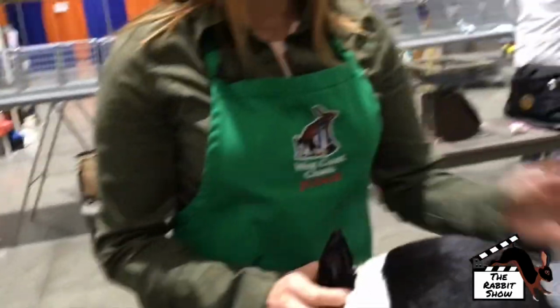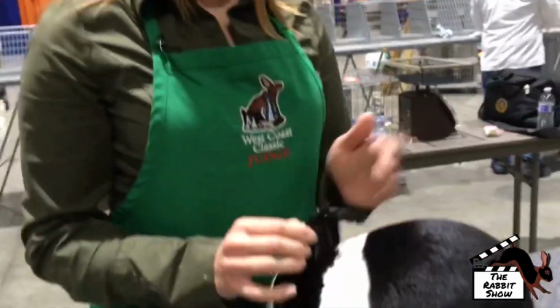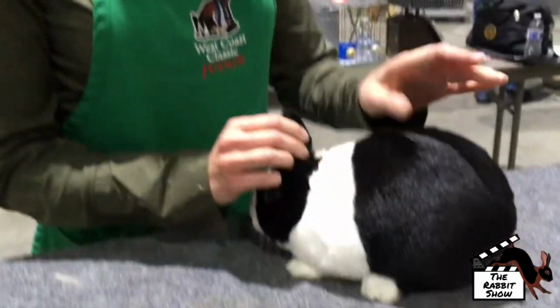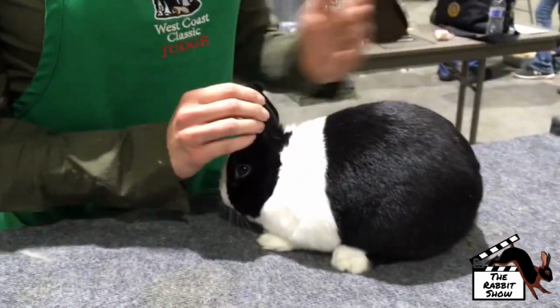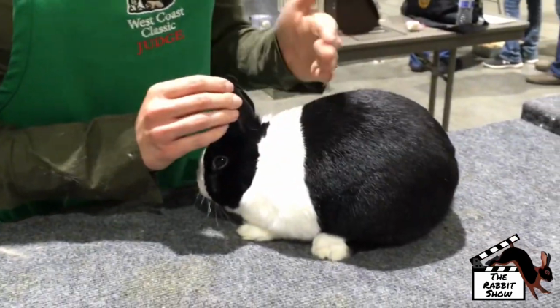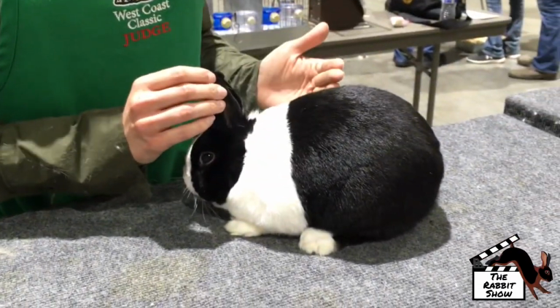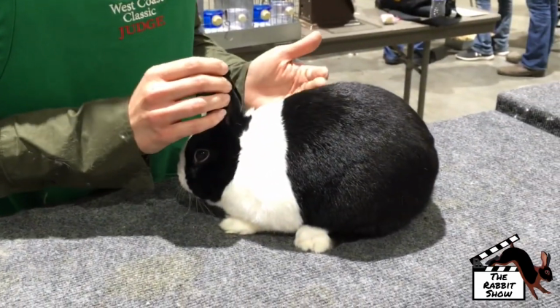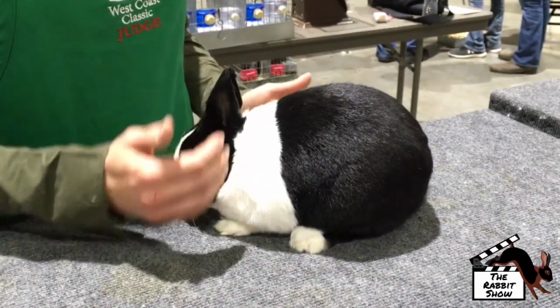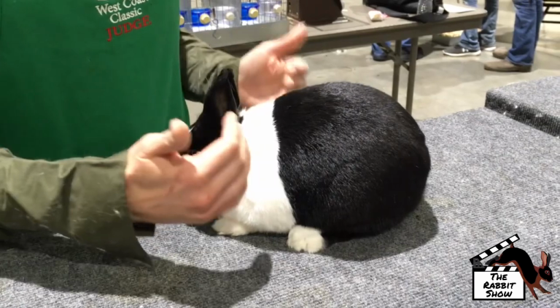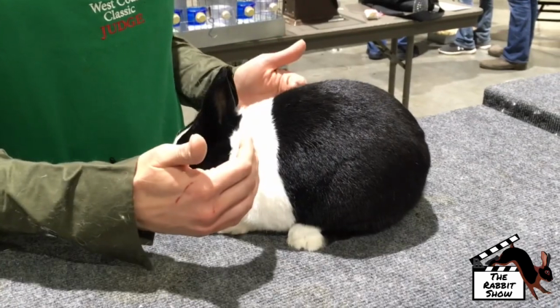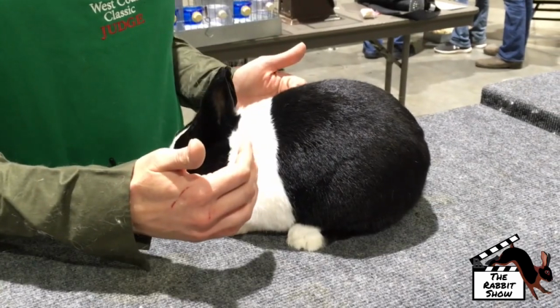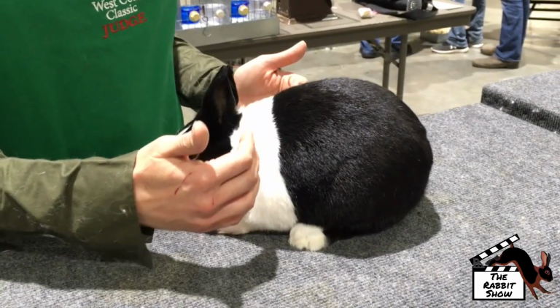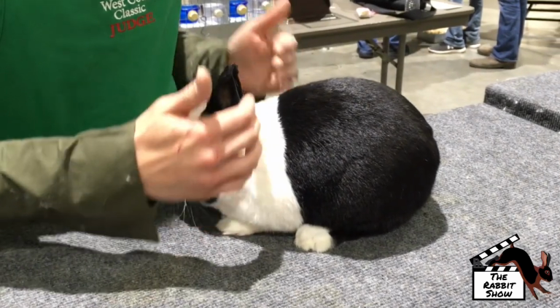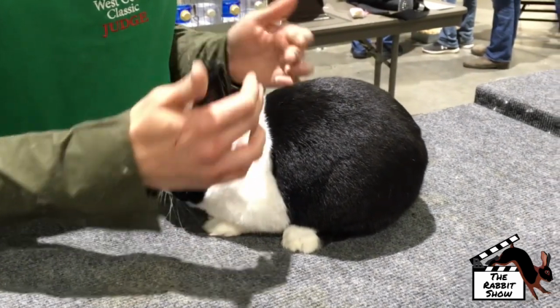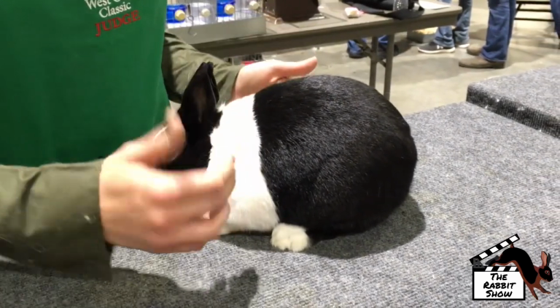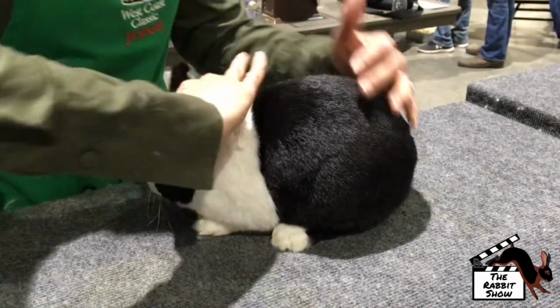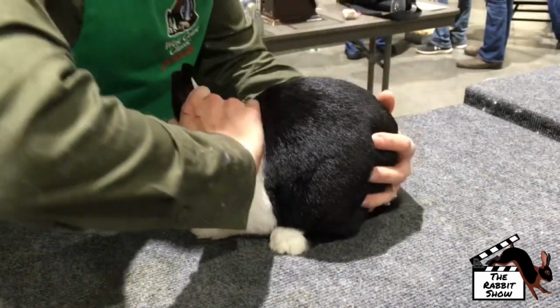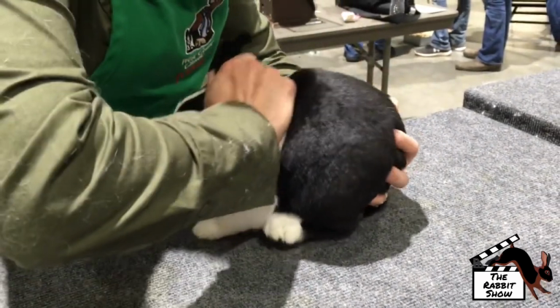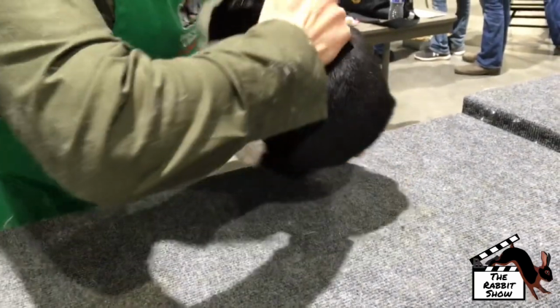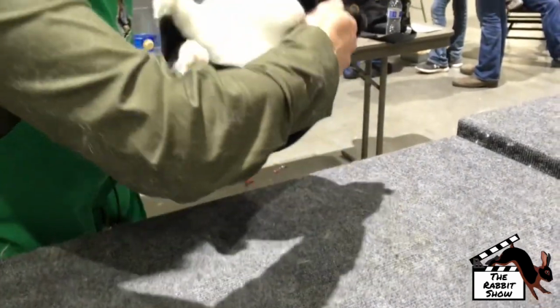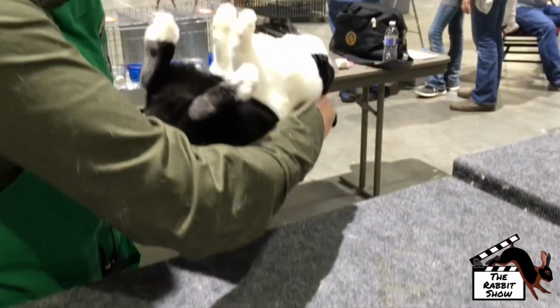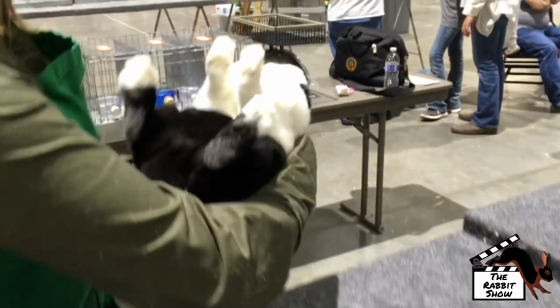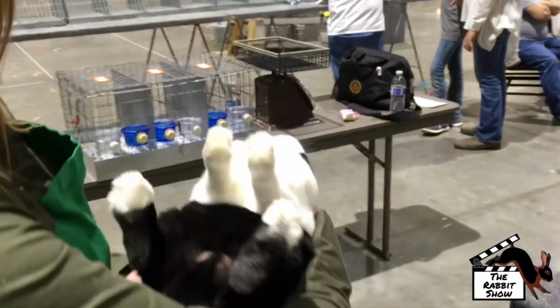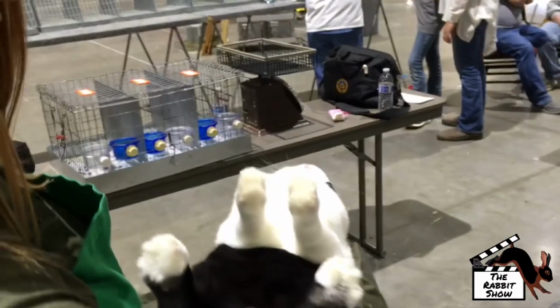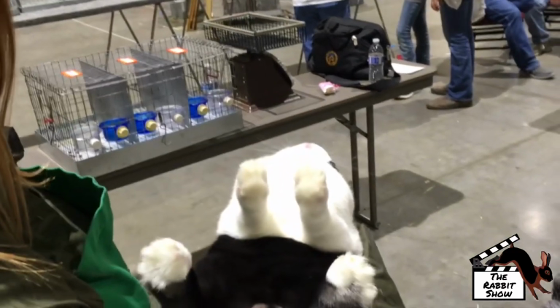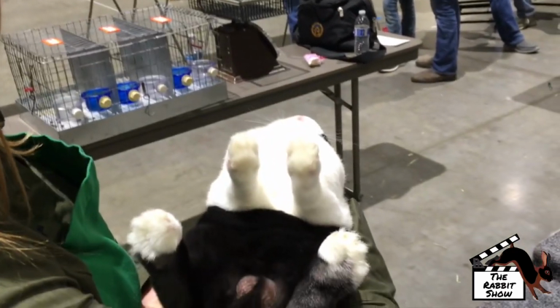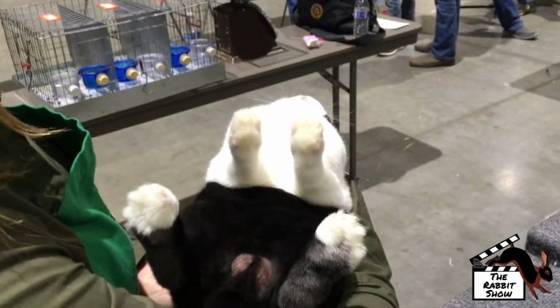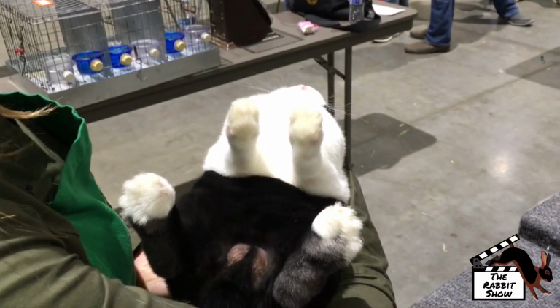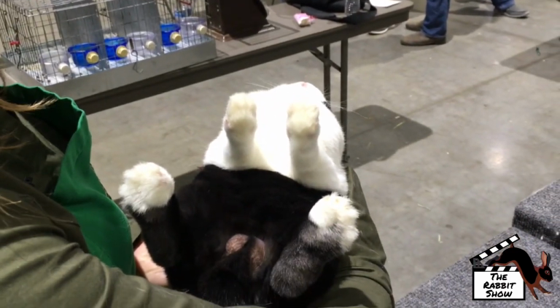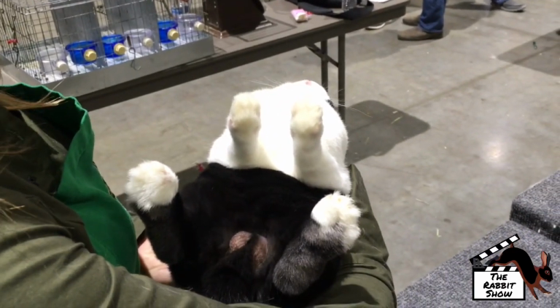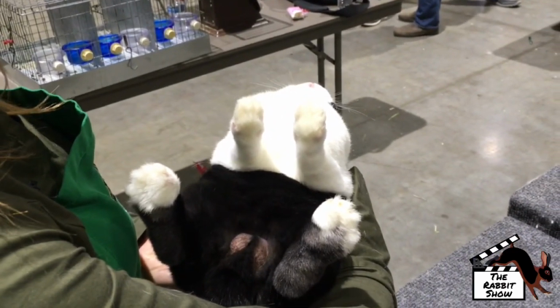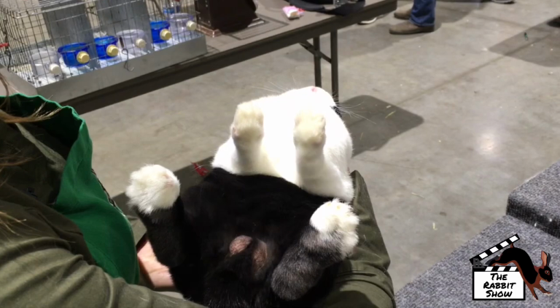On the body, the Dutch has a saddle across the back. This should be placed just behind the shoulders, and it should be straight and even. It continues to the undercut on the underside of the rabbit, which should run right below the elbows, and should also be straight and even.